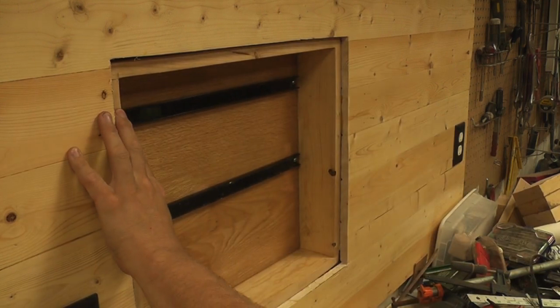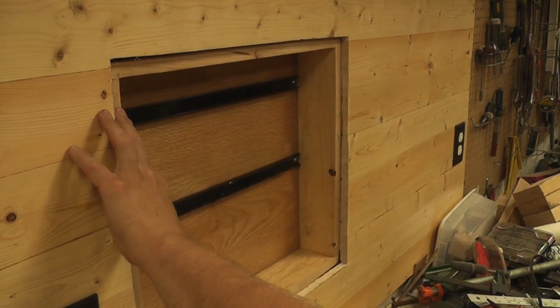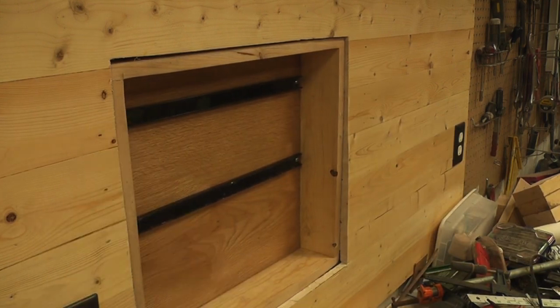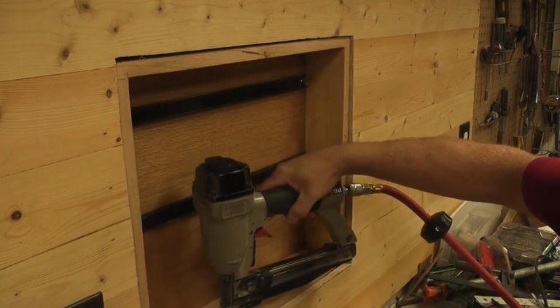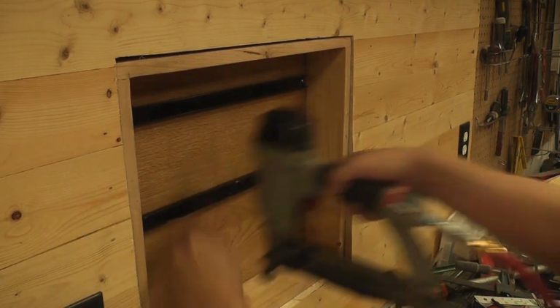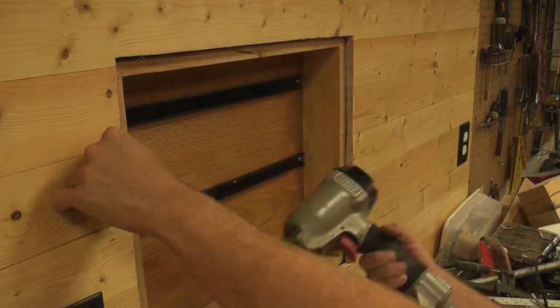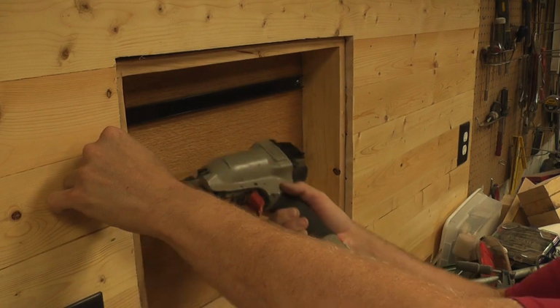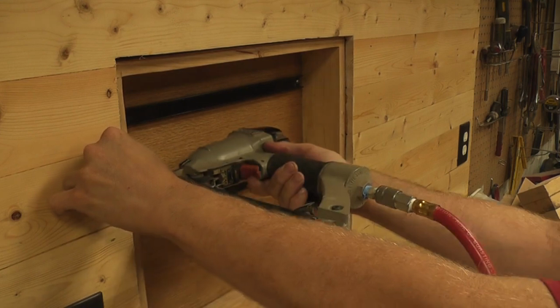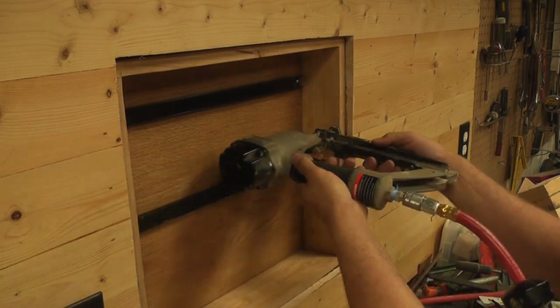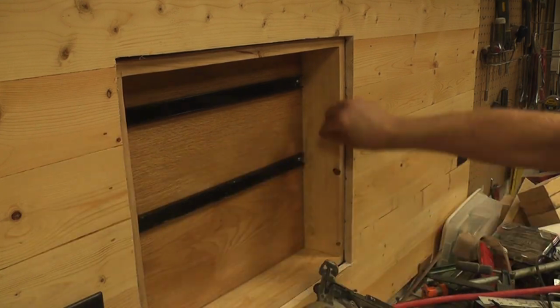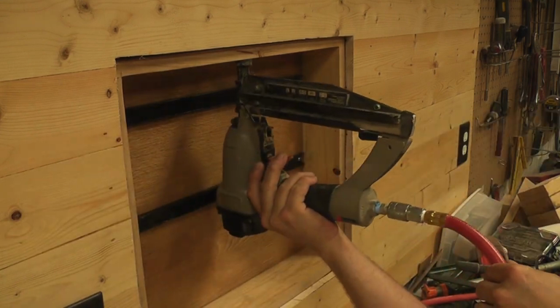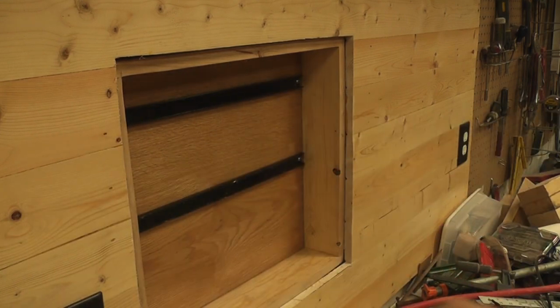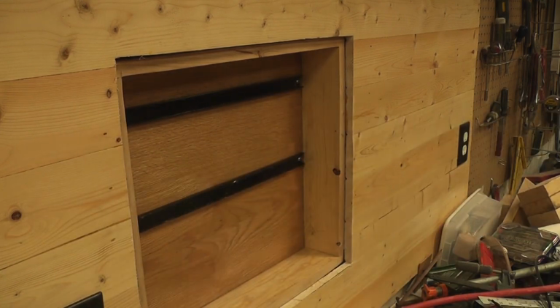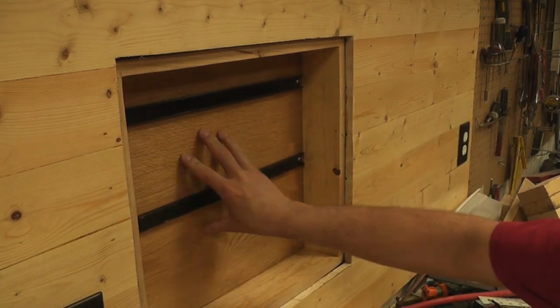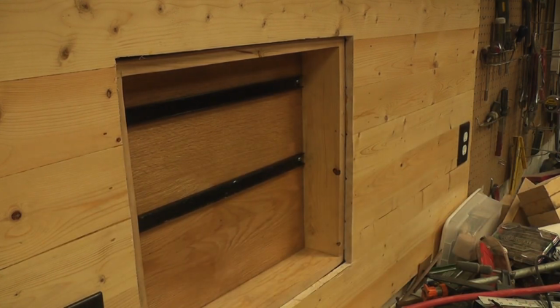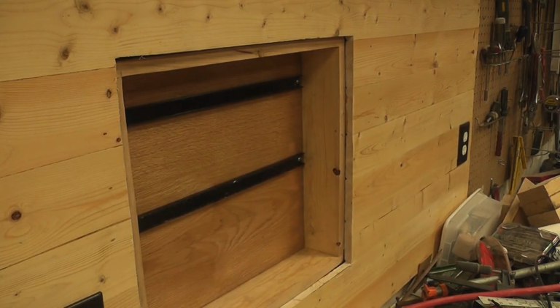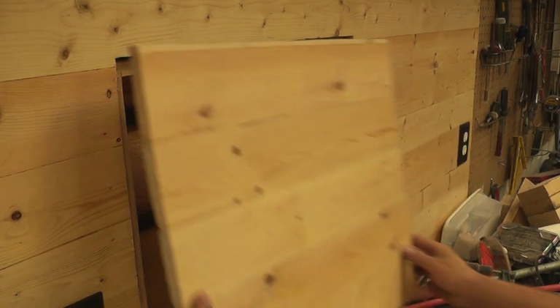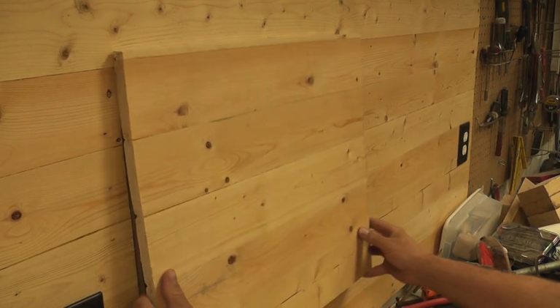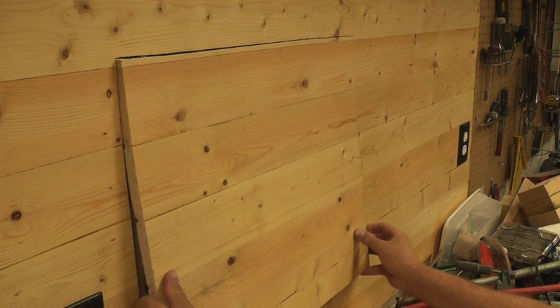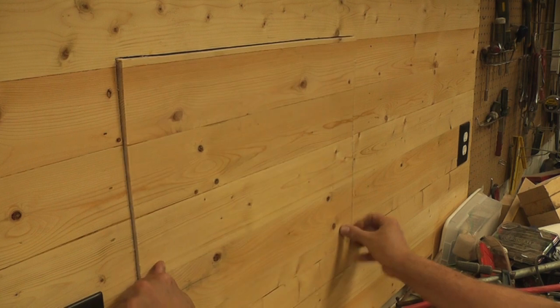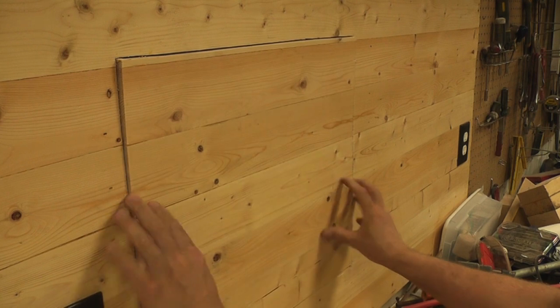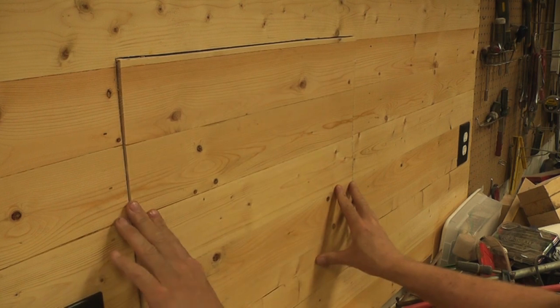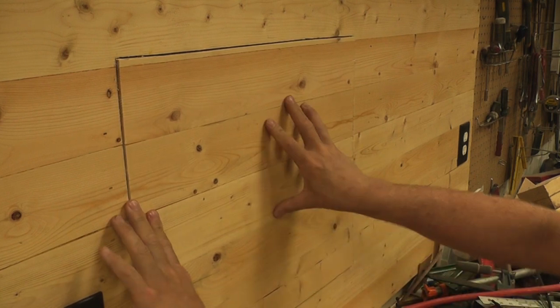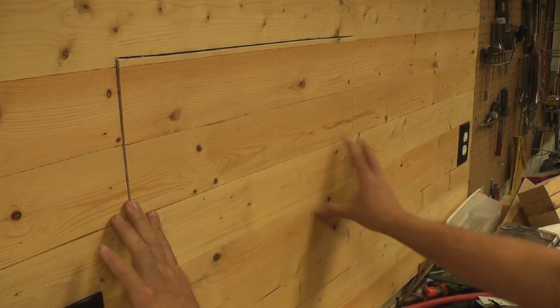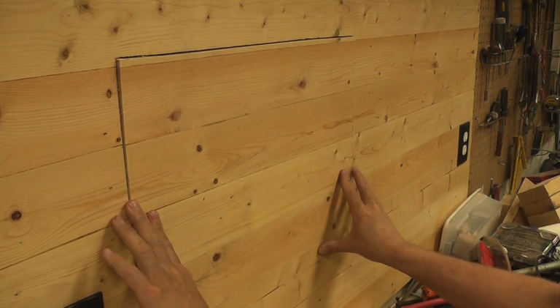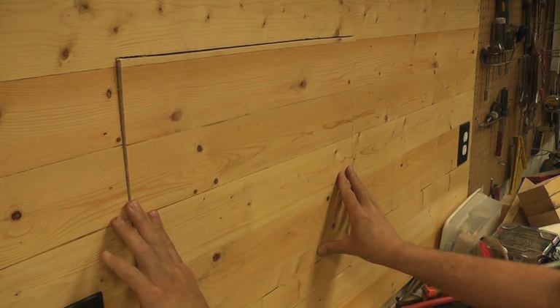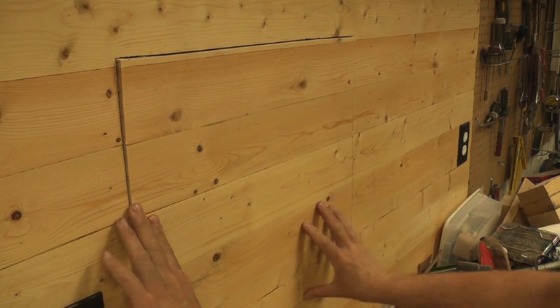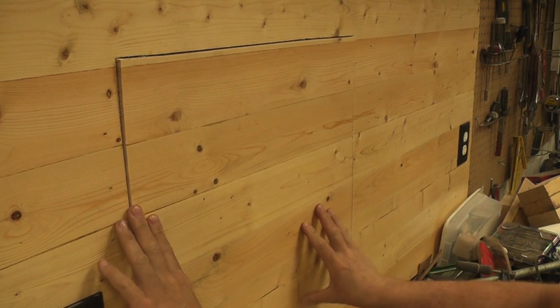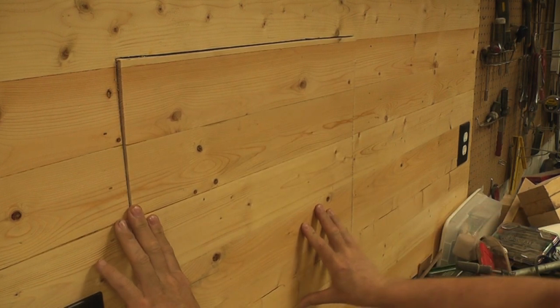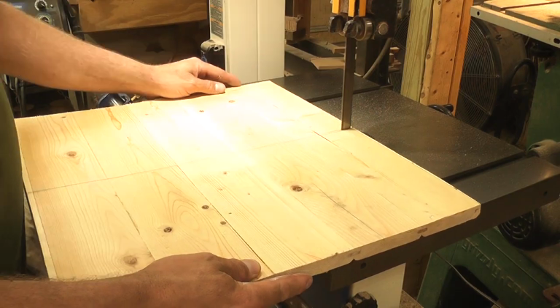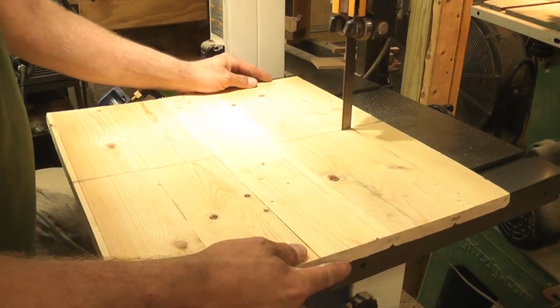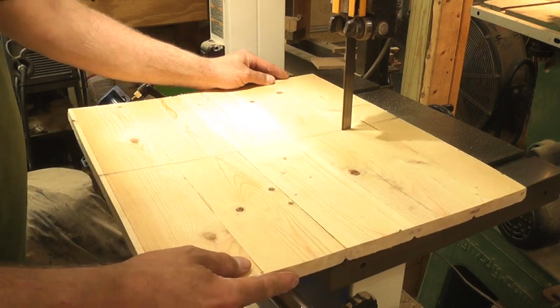Maybe you're wondering why I didn't just use glue, but I figured if I ever had any problems, removing the cabinet would be easier with nails. Afterwards — something I didn't record — I added caulking to prevent drafts from coming through the cracks.